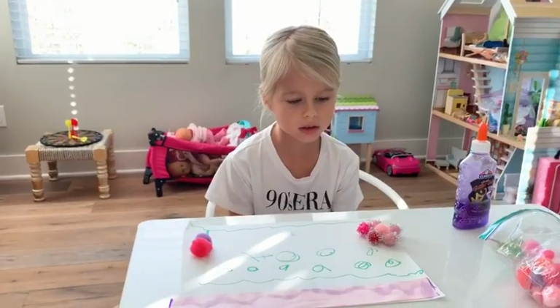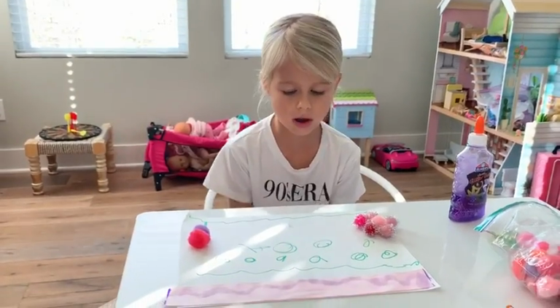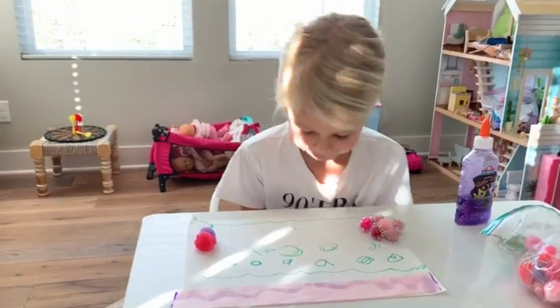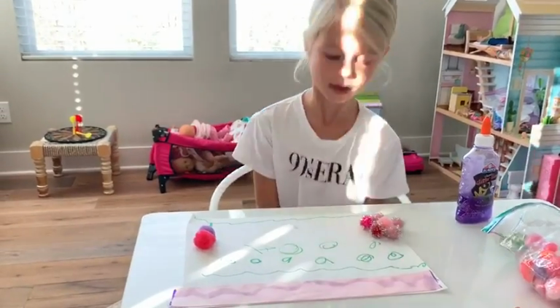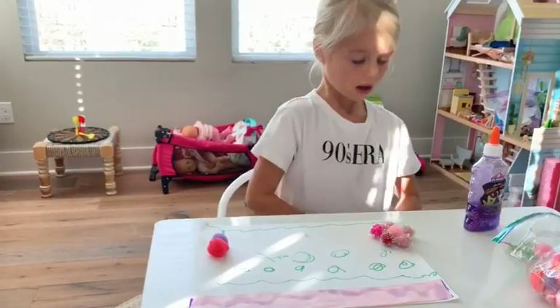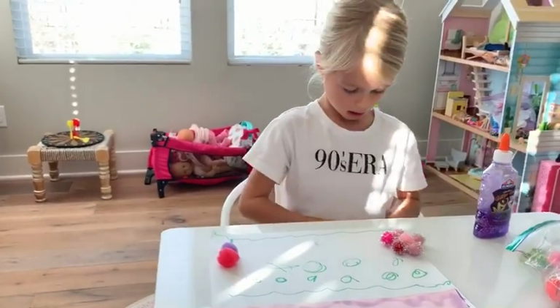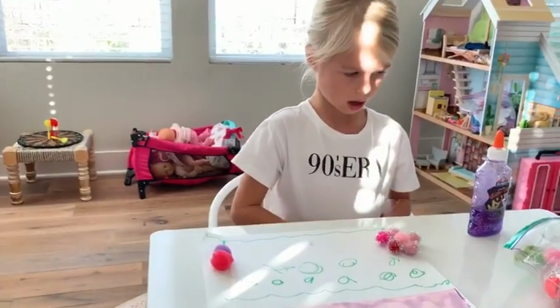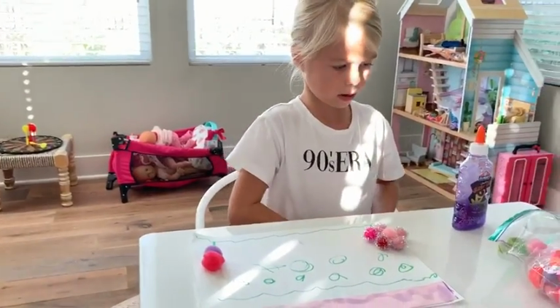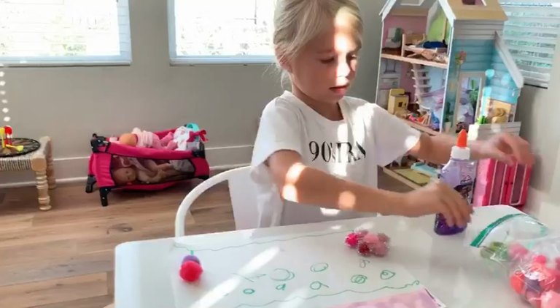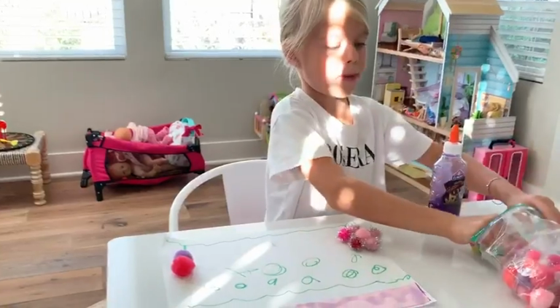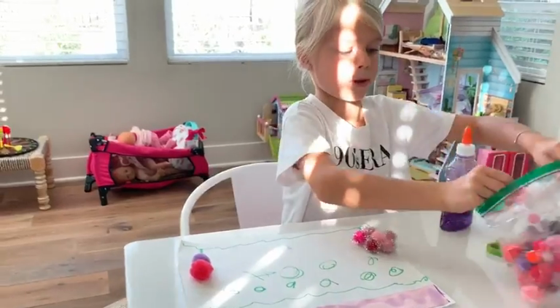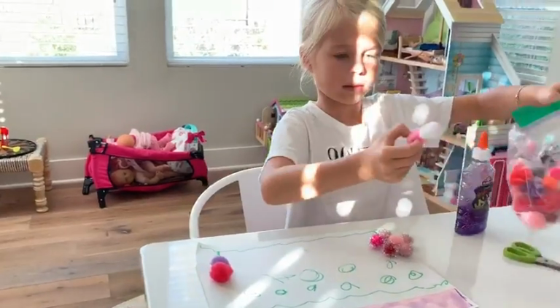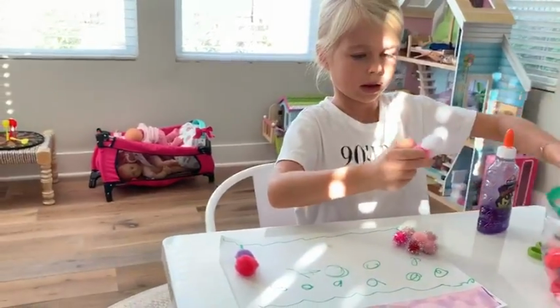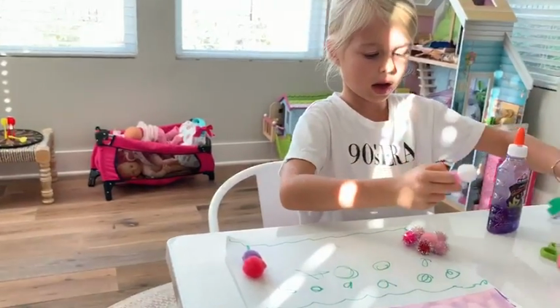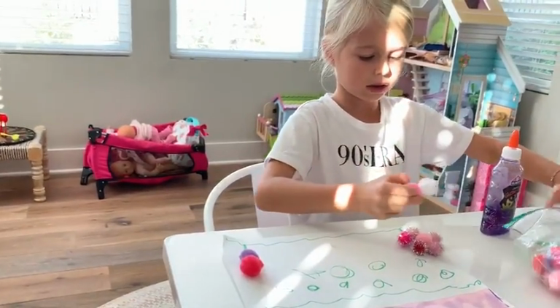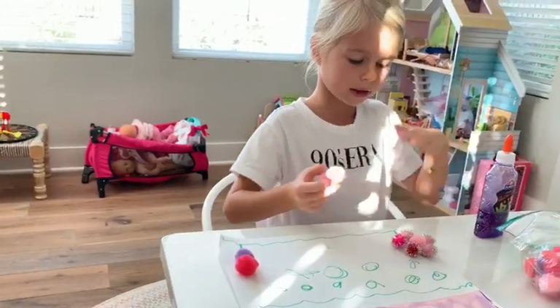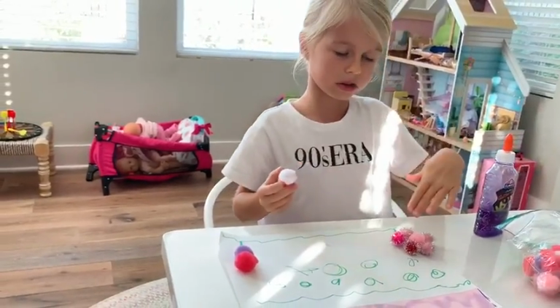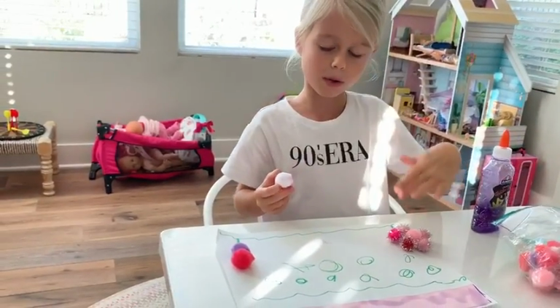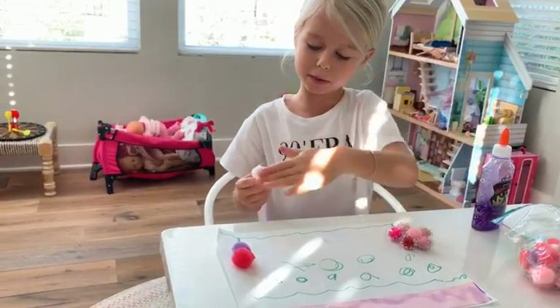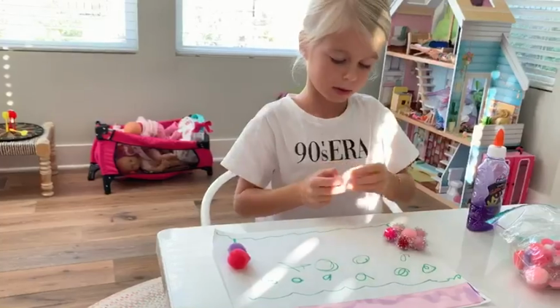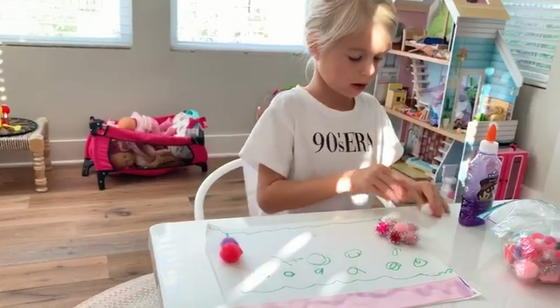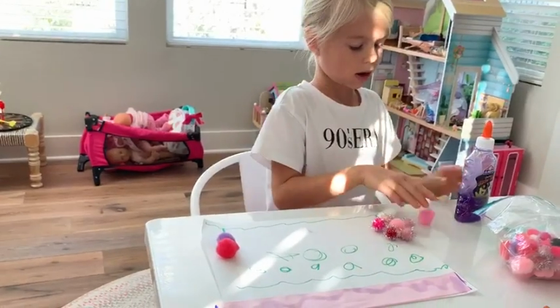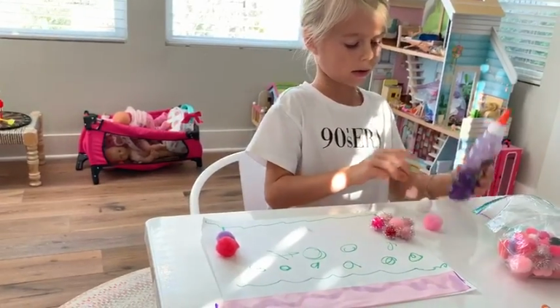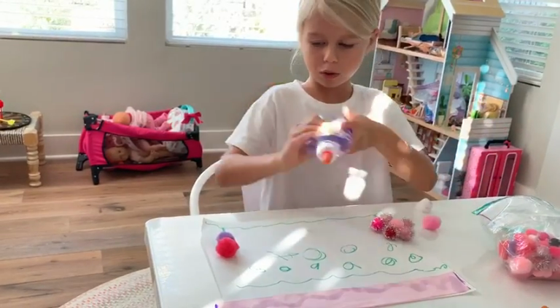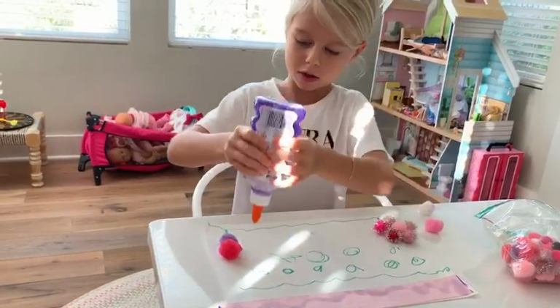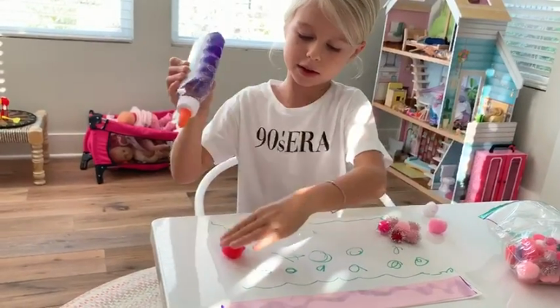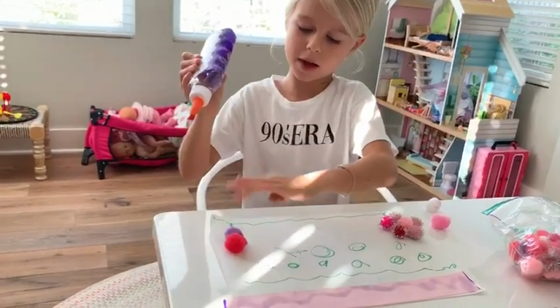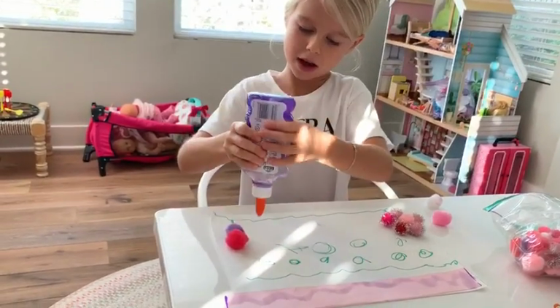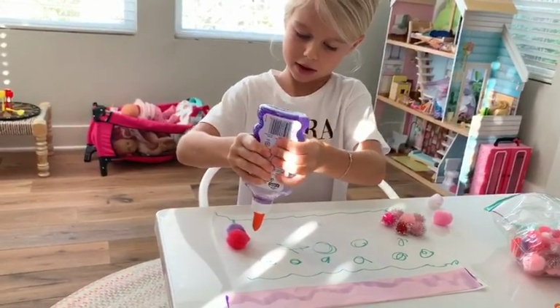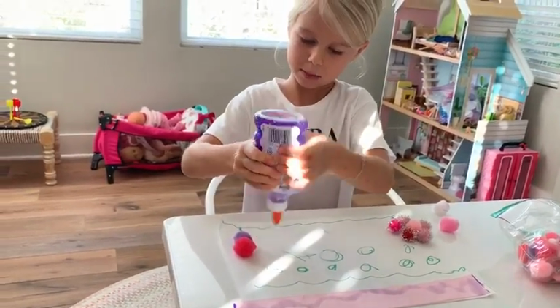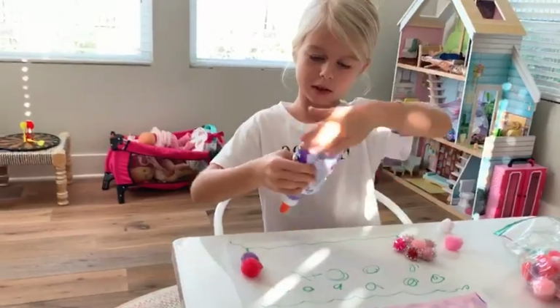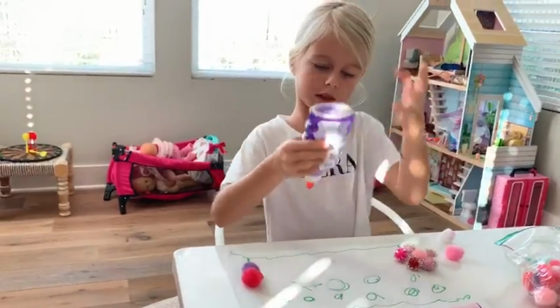First, I am going to get some pom-poms. I did the small one, now I'm doing the big one and I'm going to glue them on. I already did that one and that one, and now I'm going to put one here.